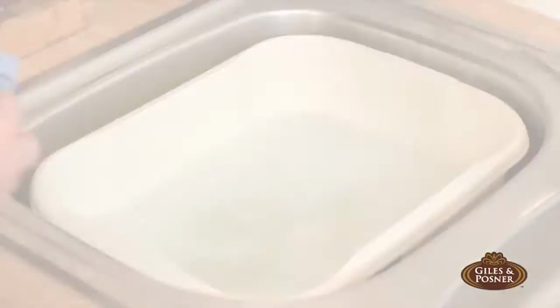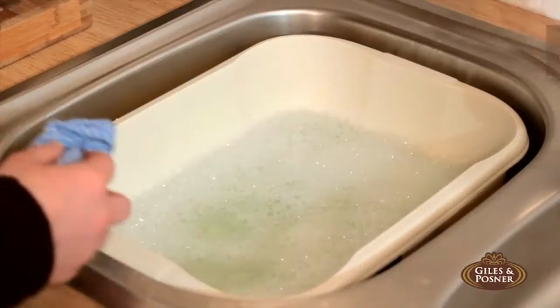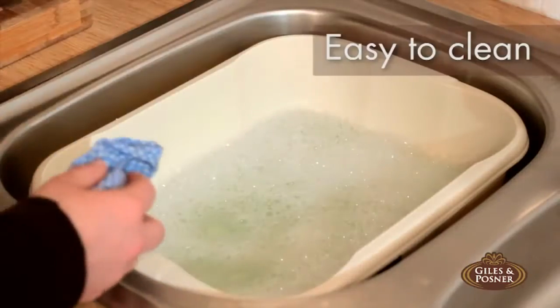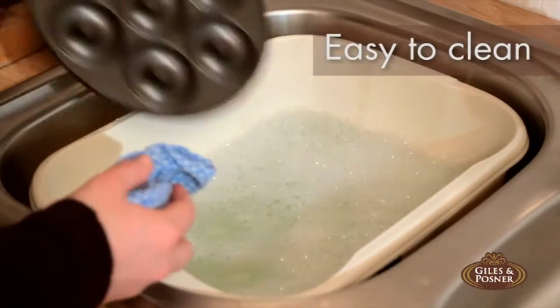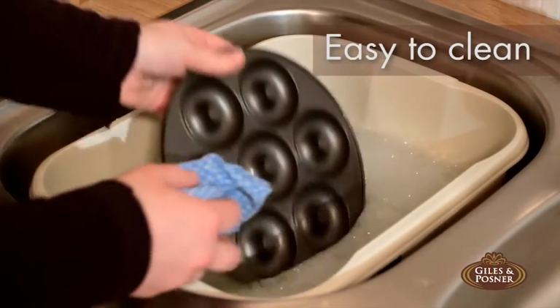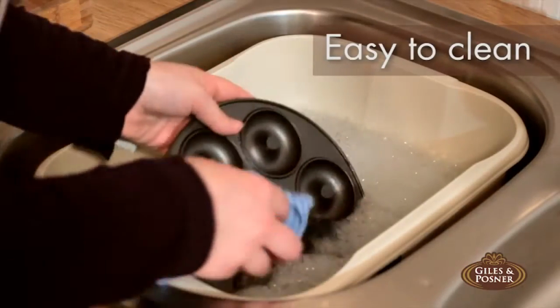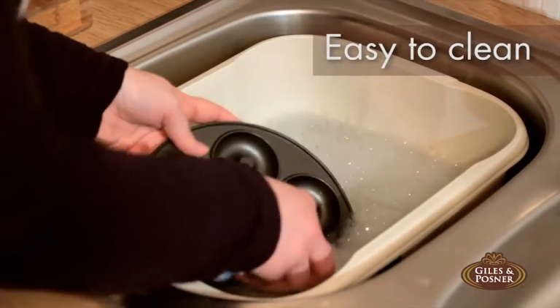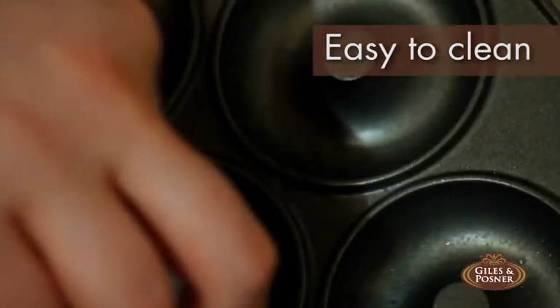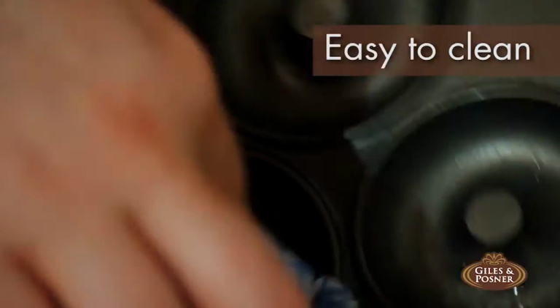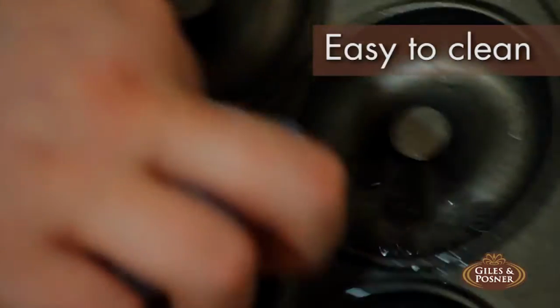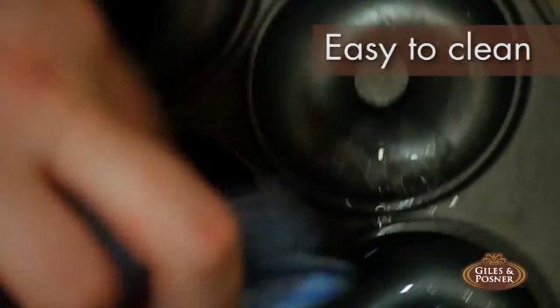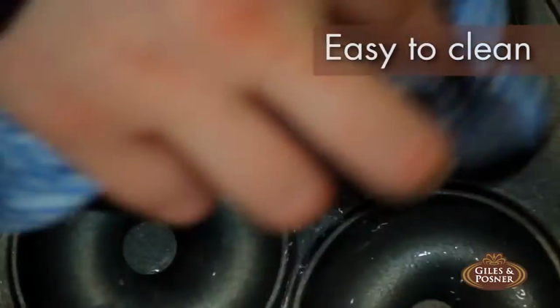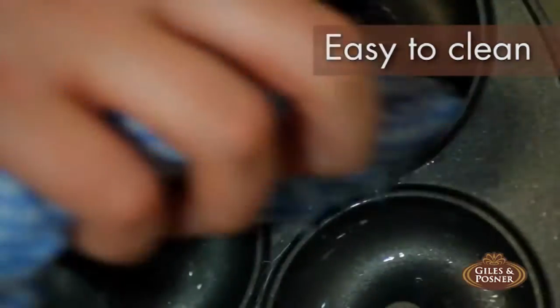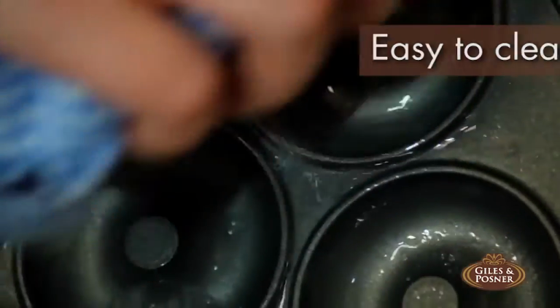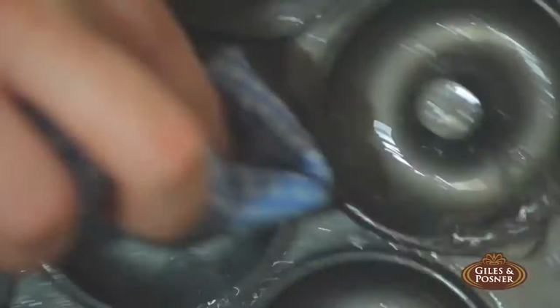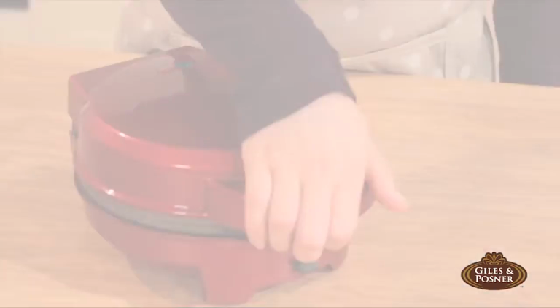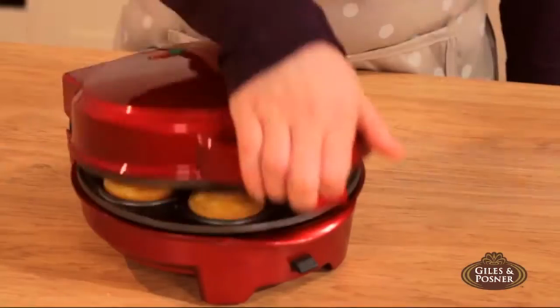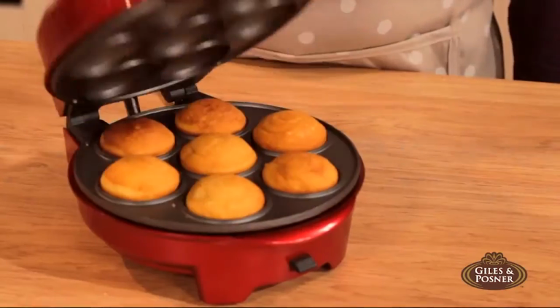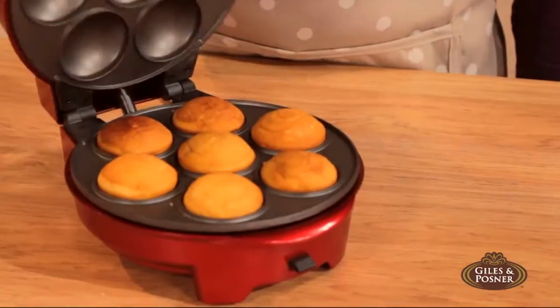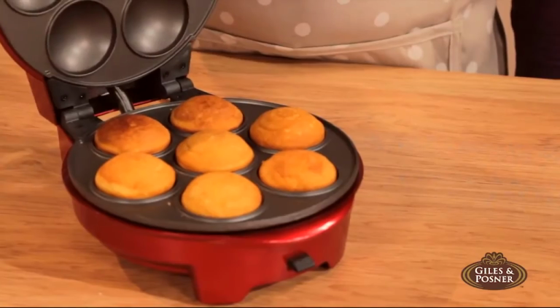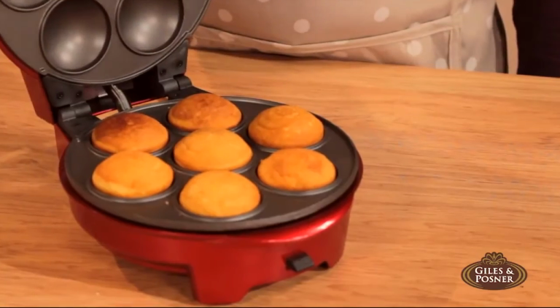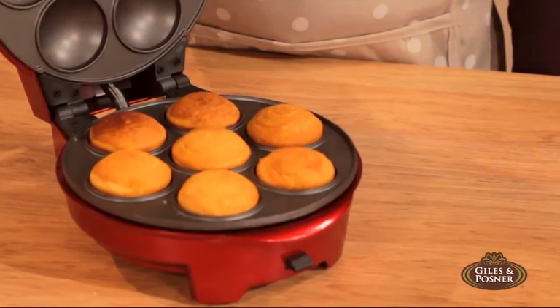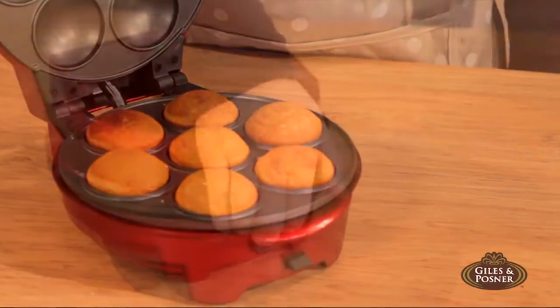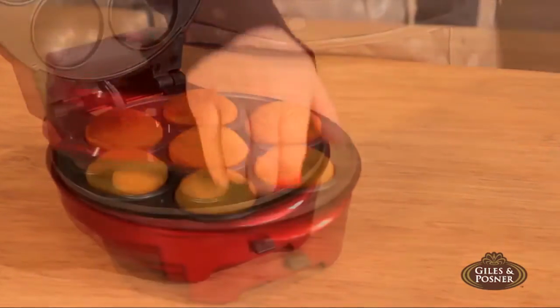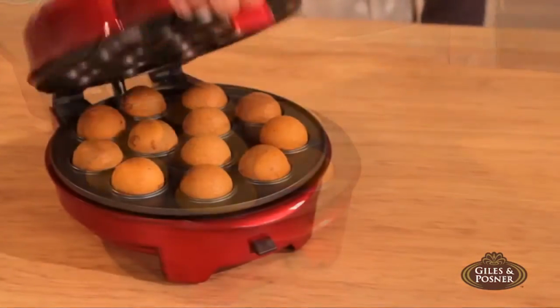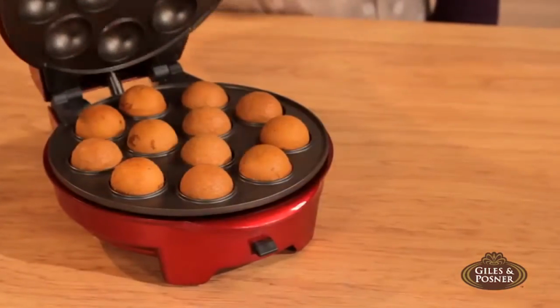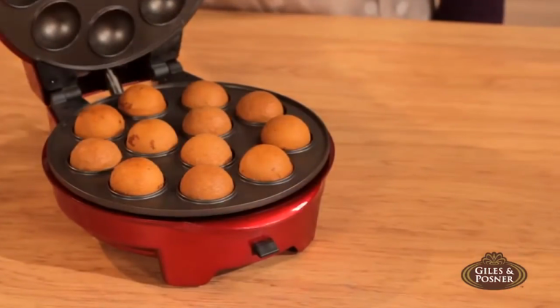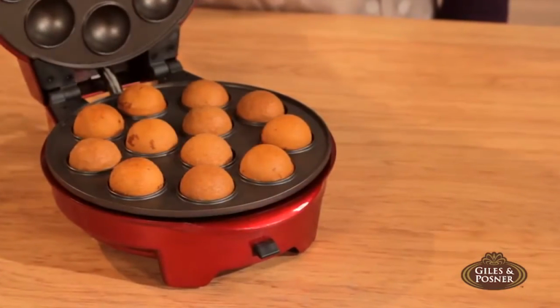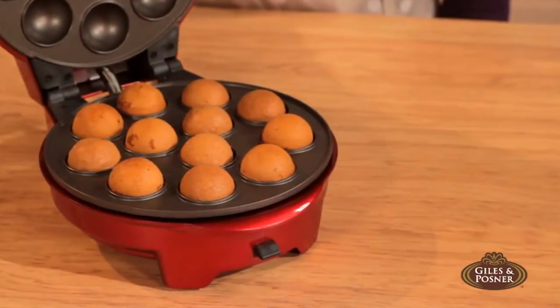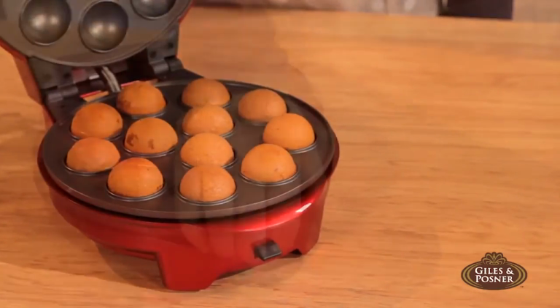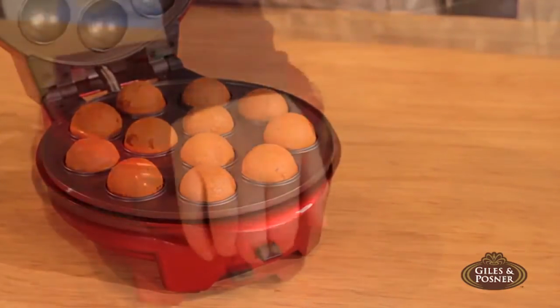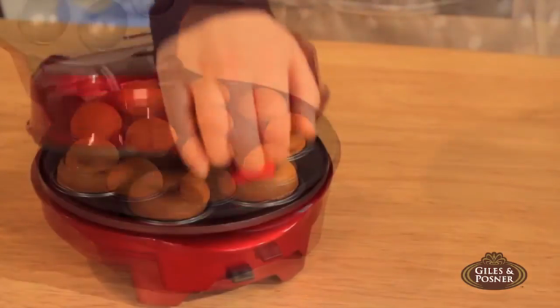The removable plates are so easy to clean too, which means you can quickly switch between functions to use the Cake Maker again and again.